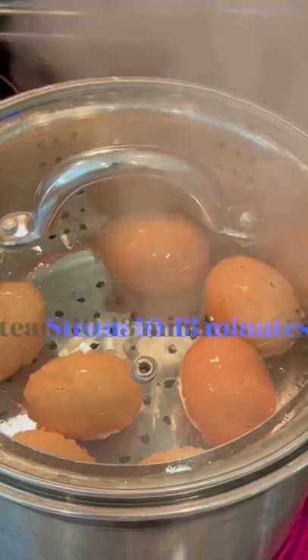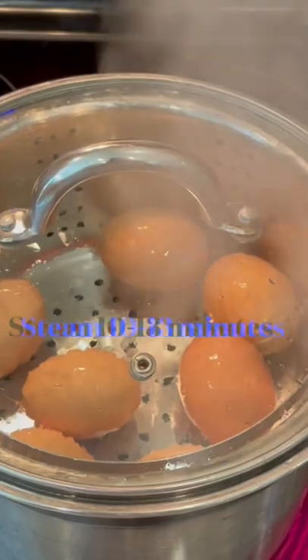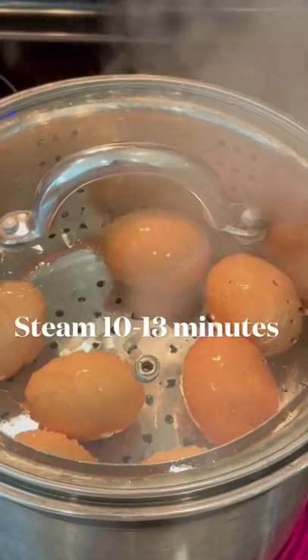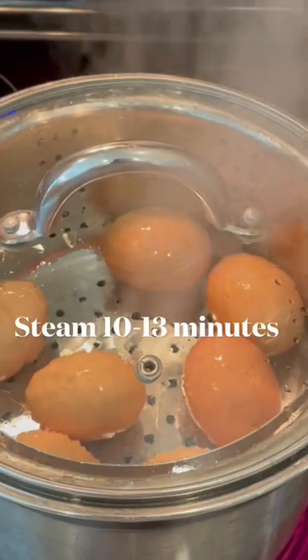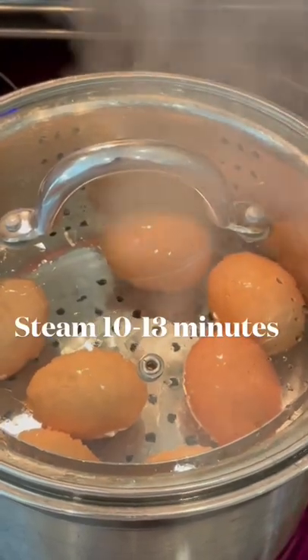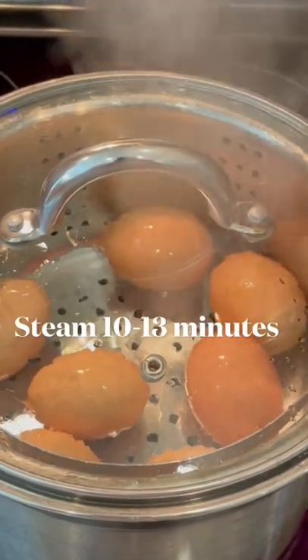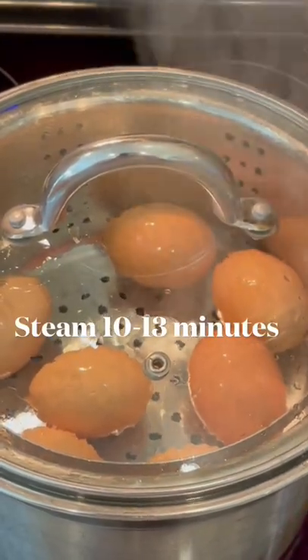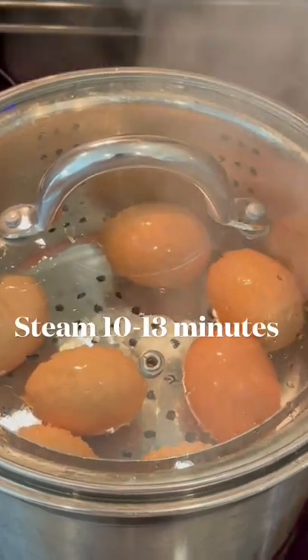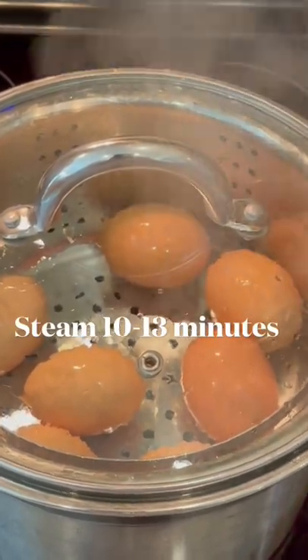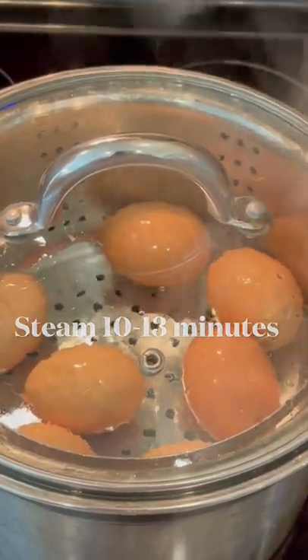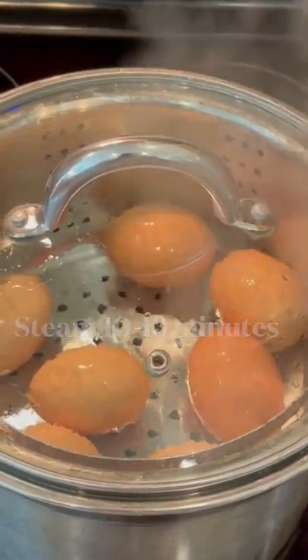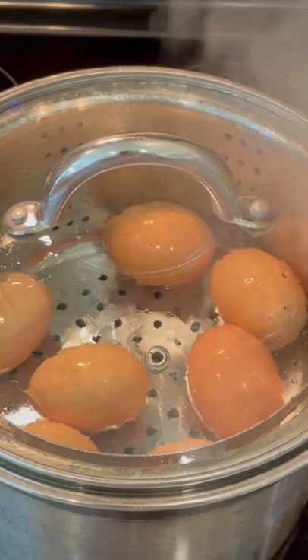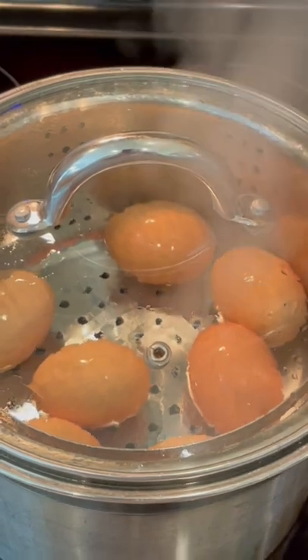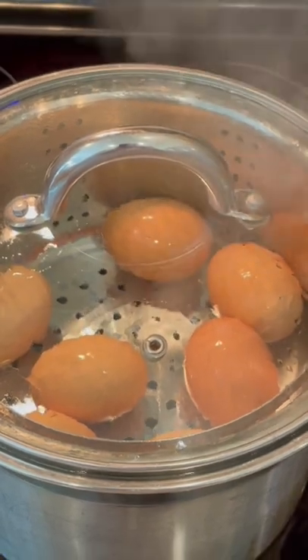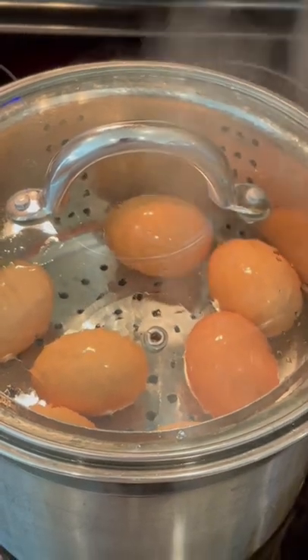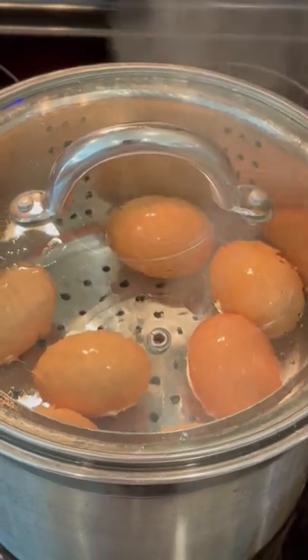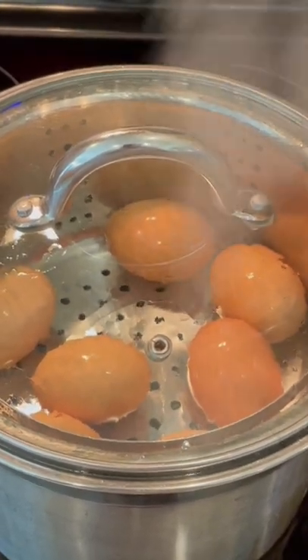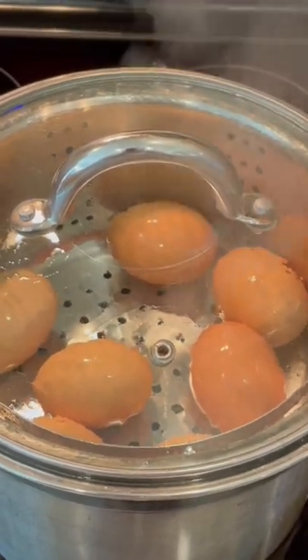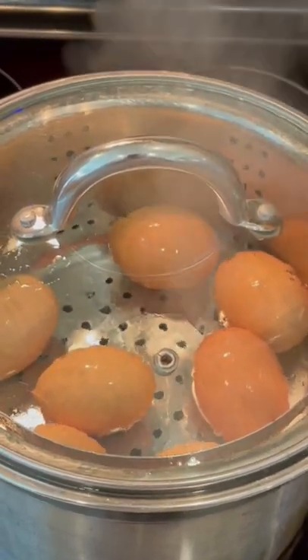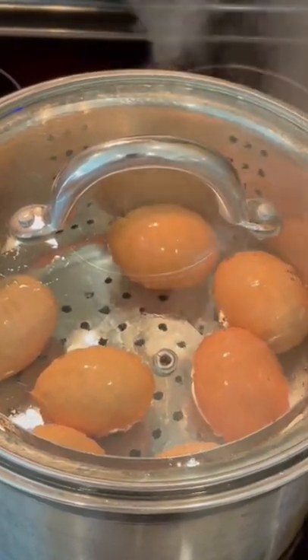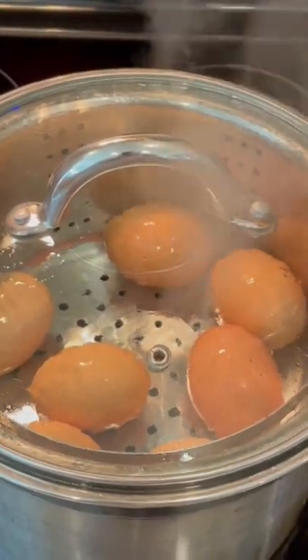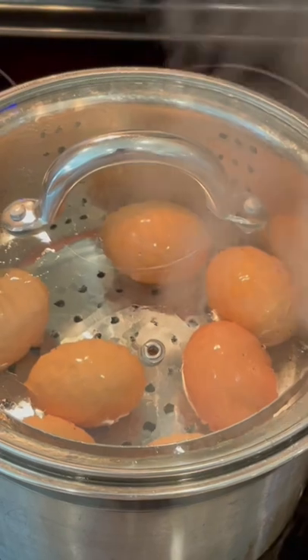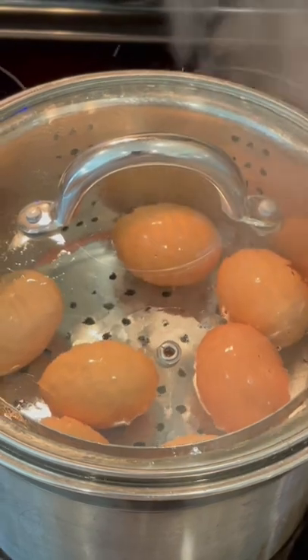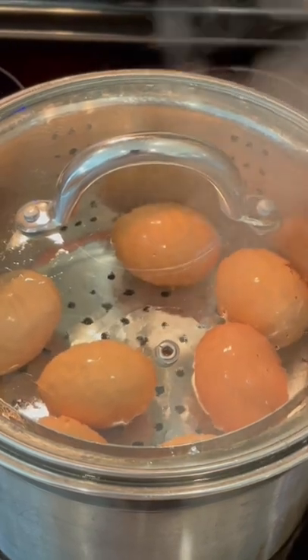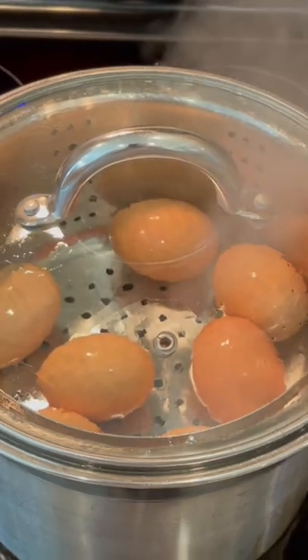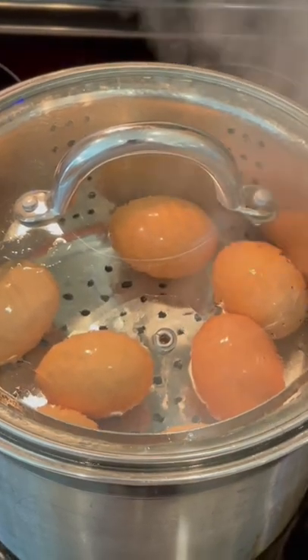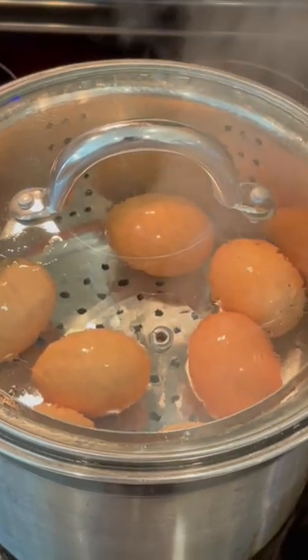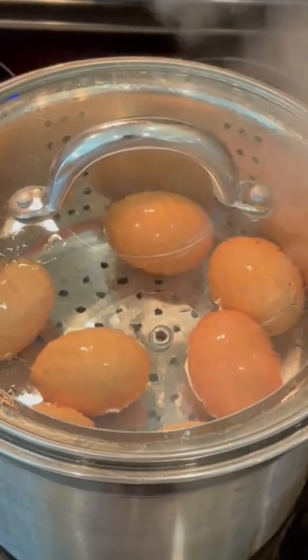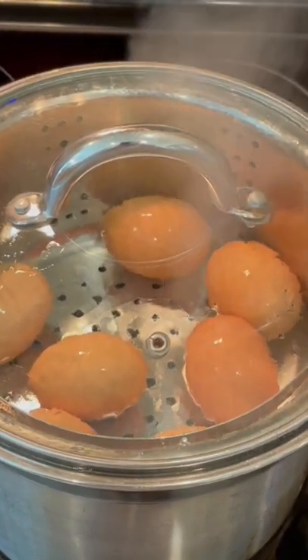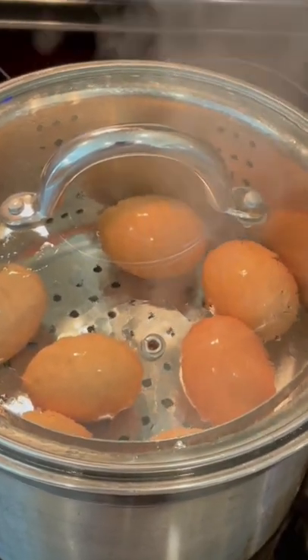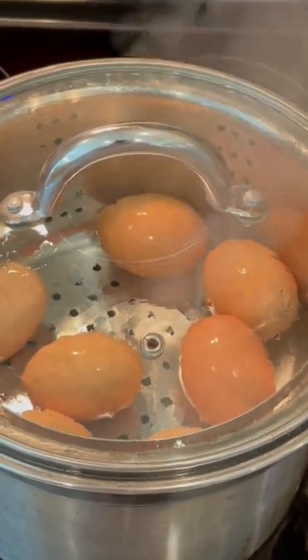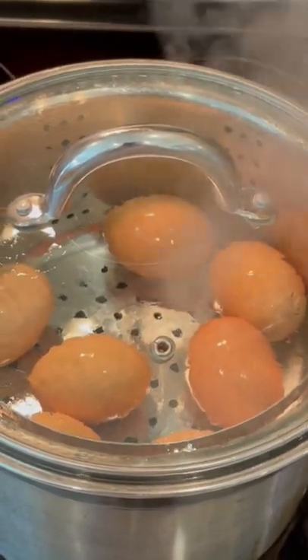Do y'all hear the angels singing? Because I sure do. Let me tell you, I finally found the way to hard boil farm fresh eggs without losing half of my egg when I go to peel it. If you're interested, stay tuned.